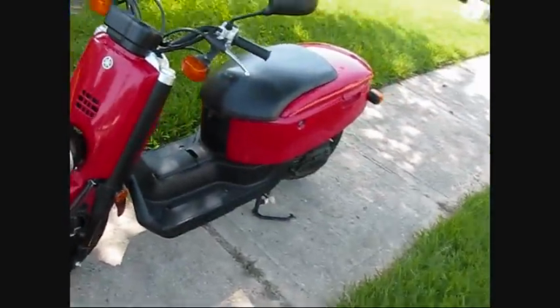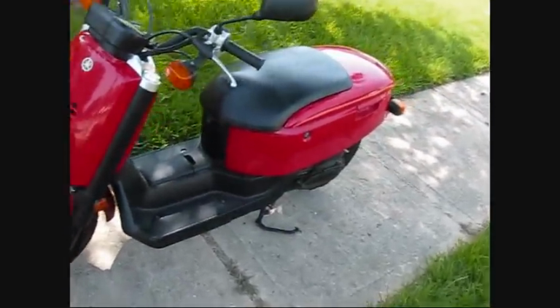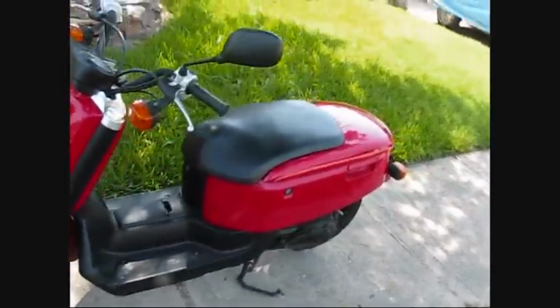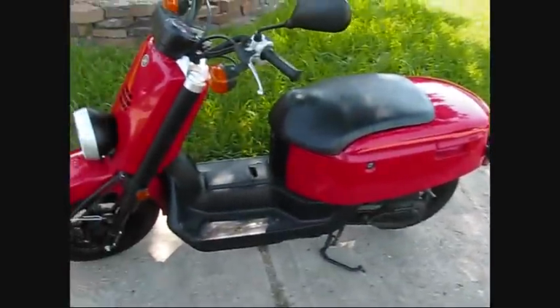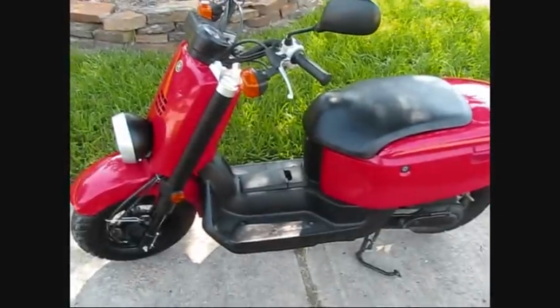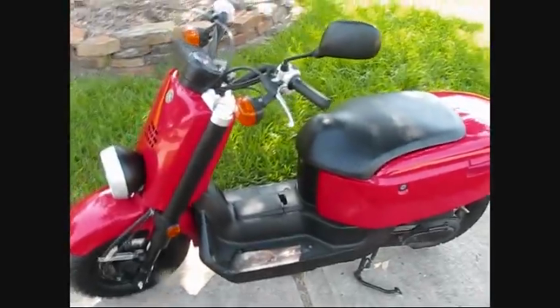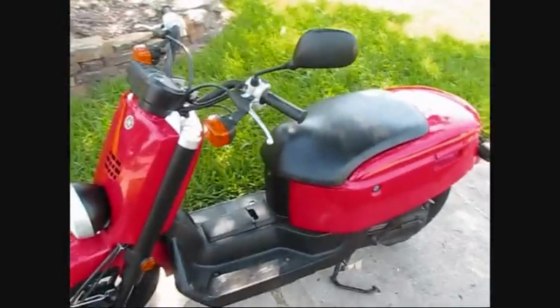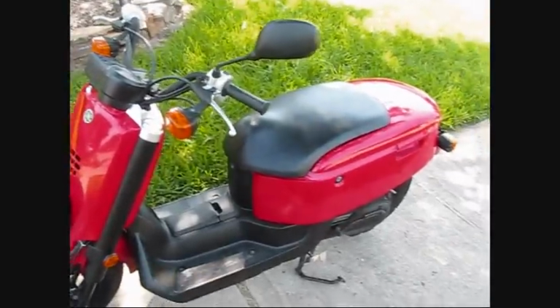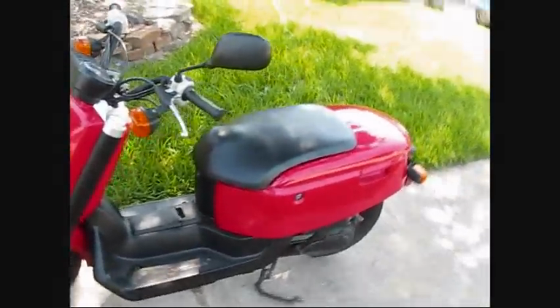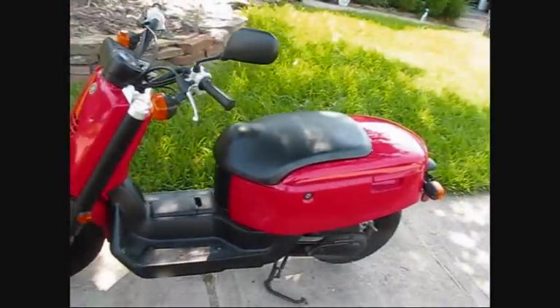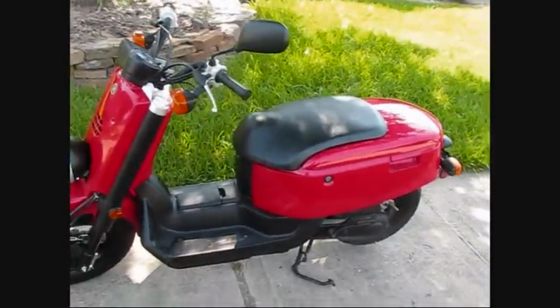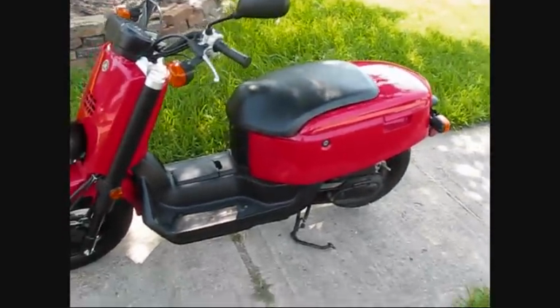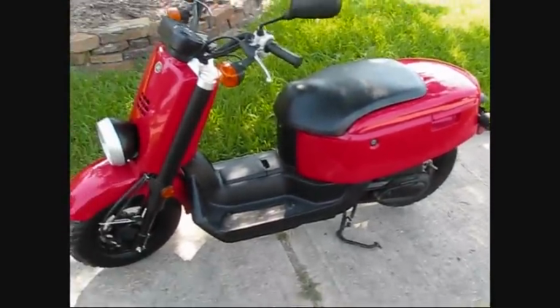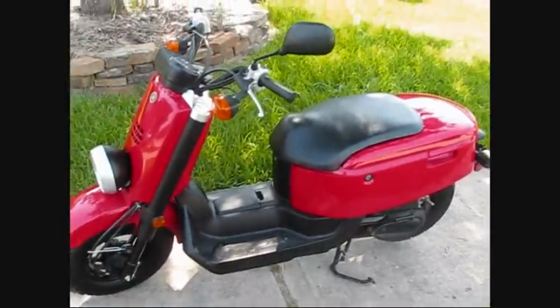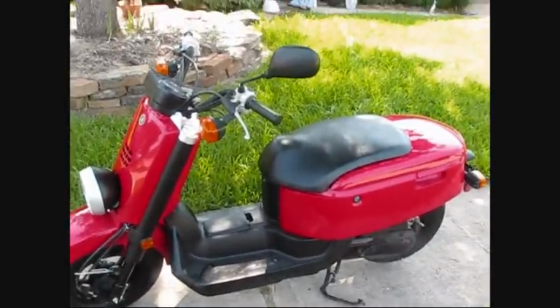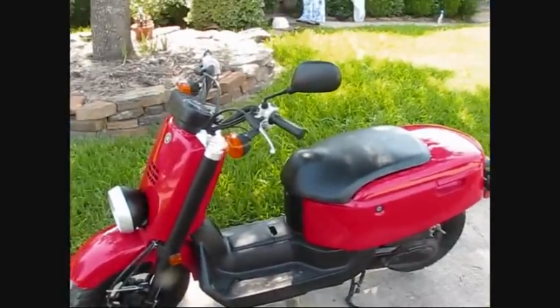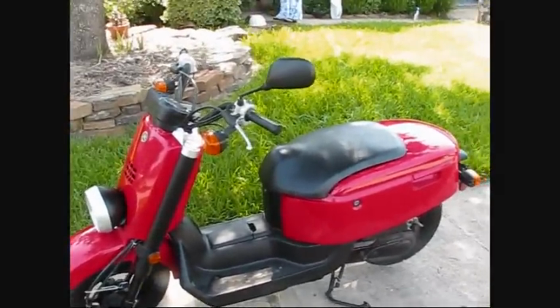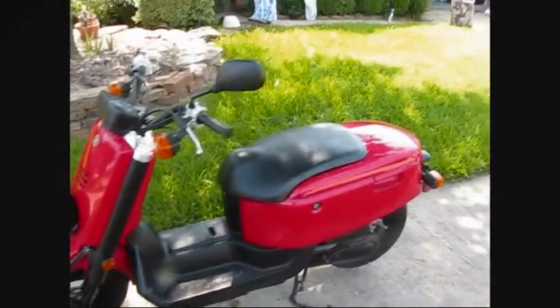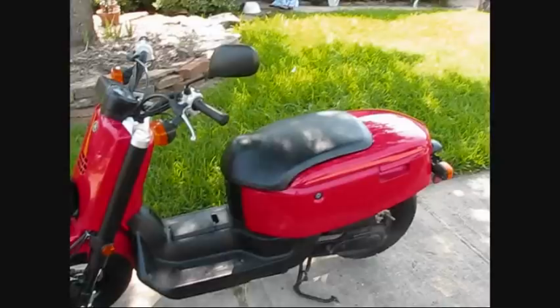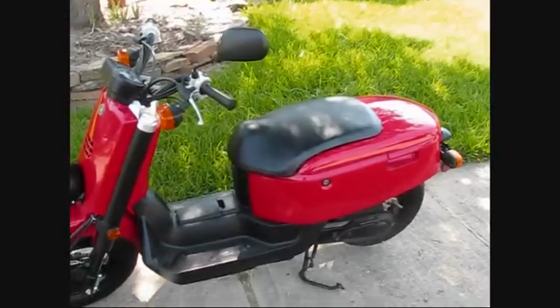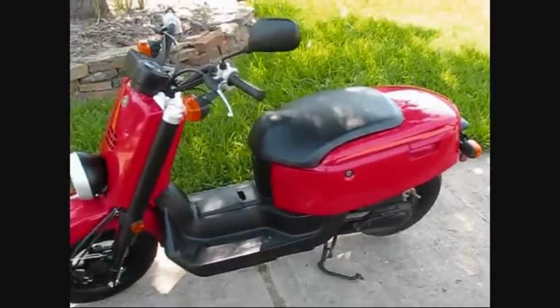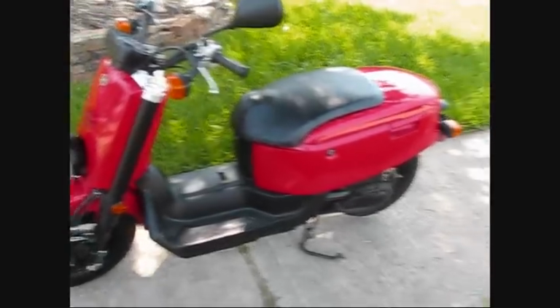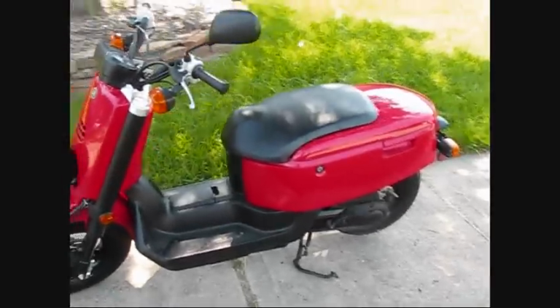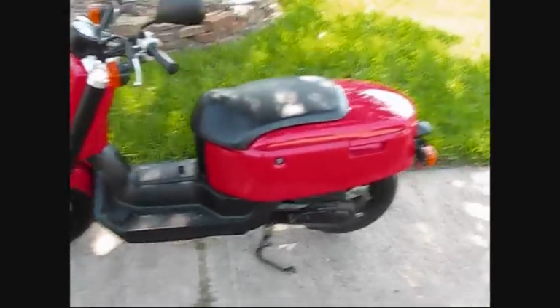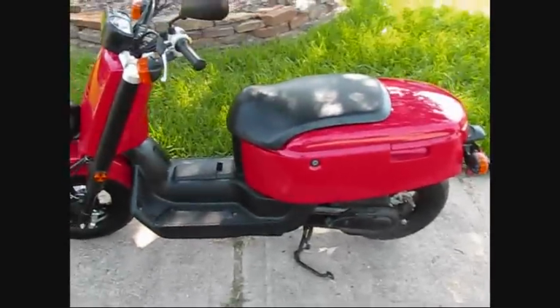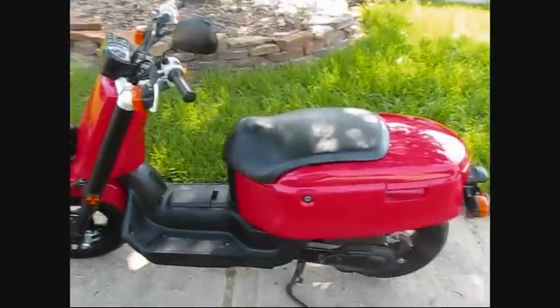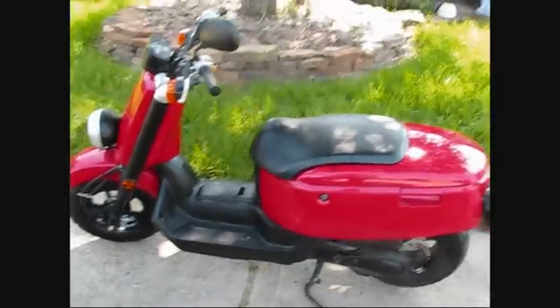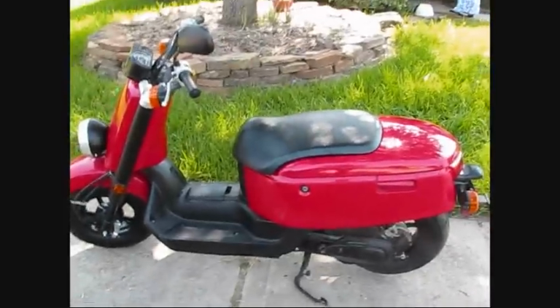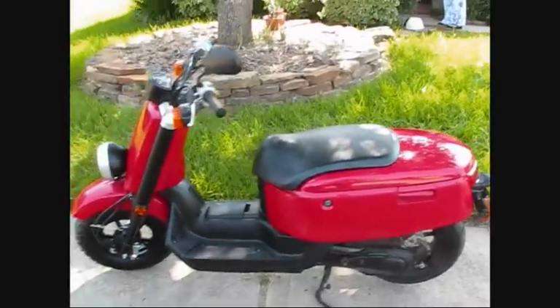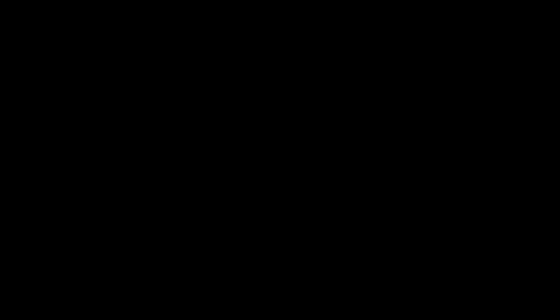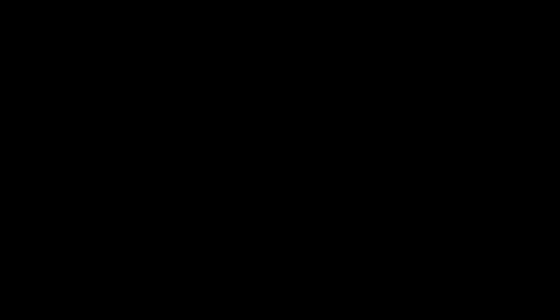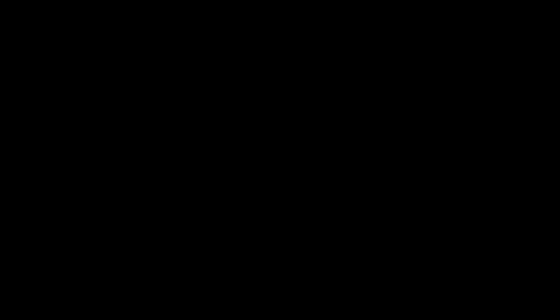But other than that, it's a great running bike. It'll do 47, 48 — that's what I got on the GPS. The stock gauges are off a little bit, I think by about 3%. Alright, hope you enjoy it. I'll see you later.